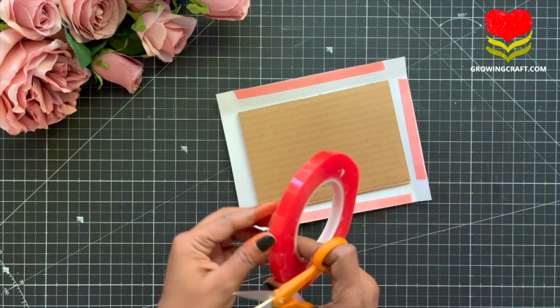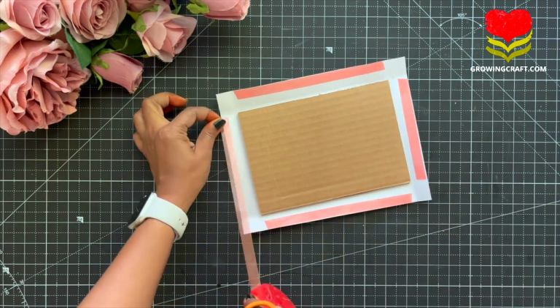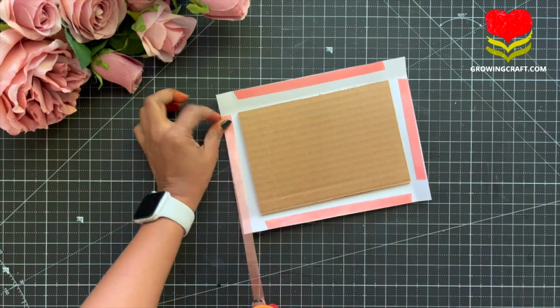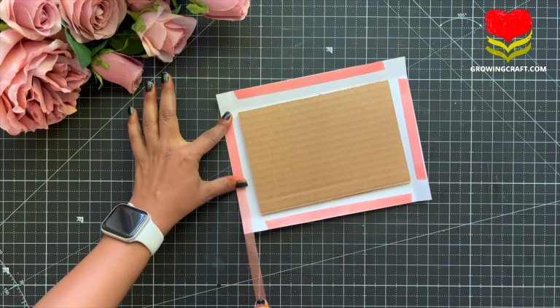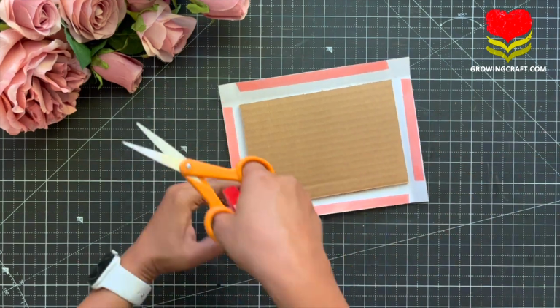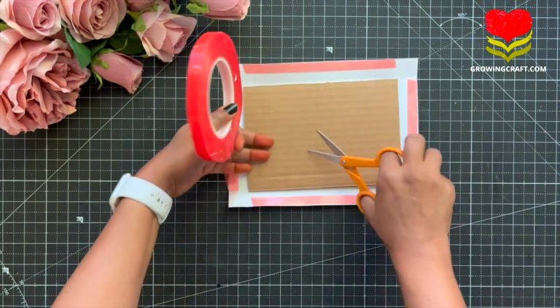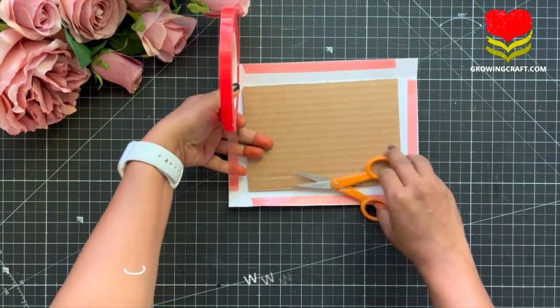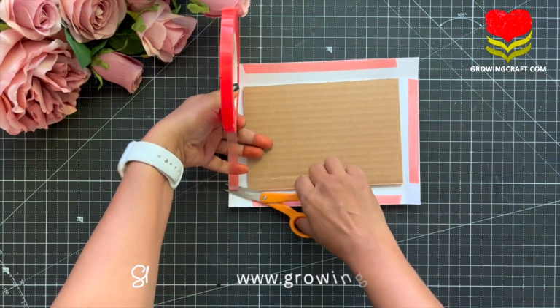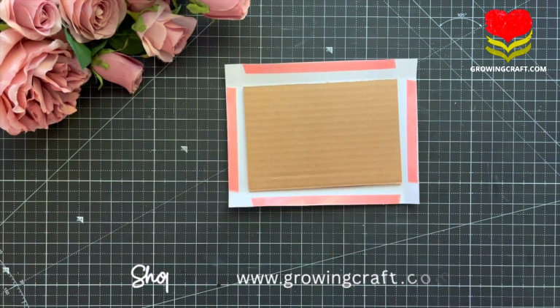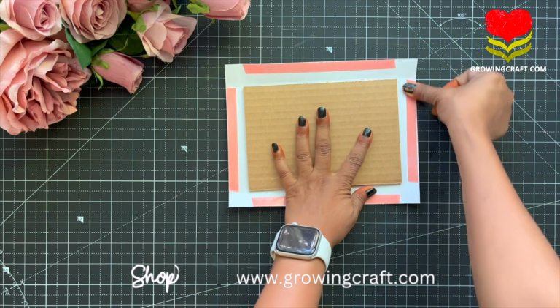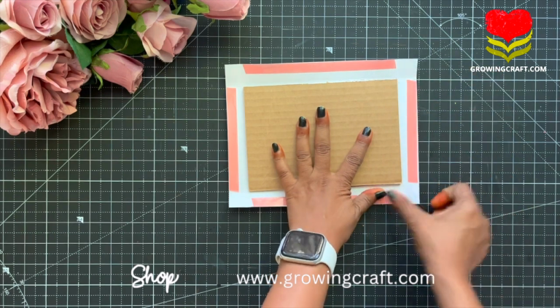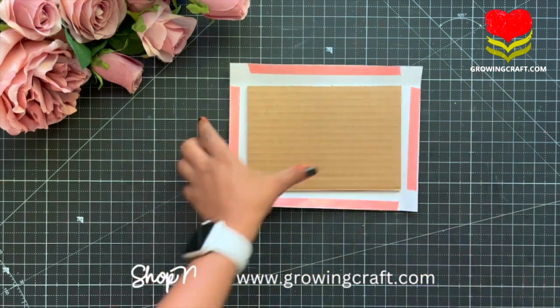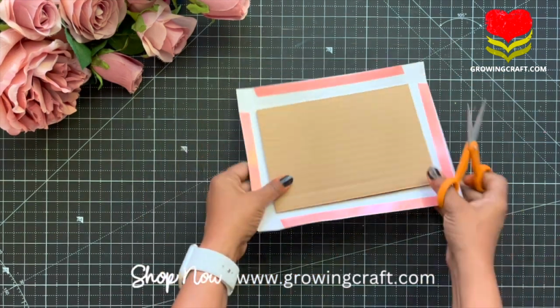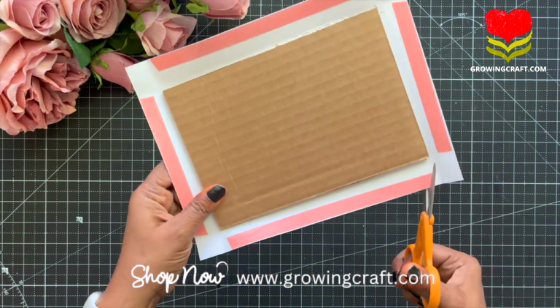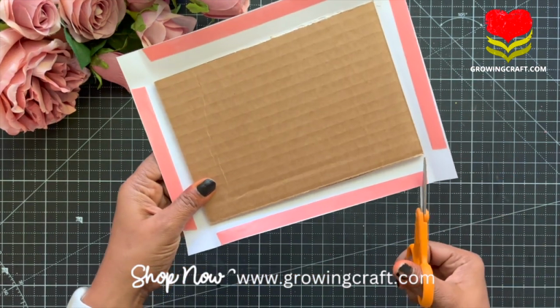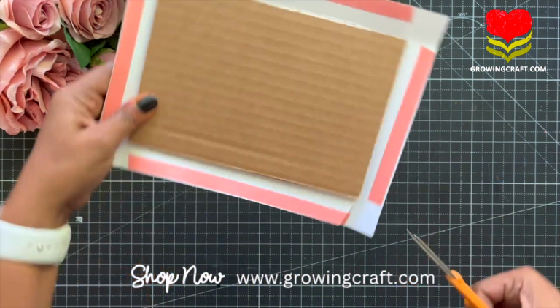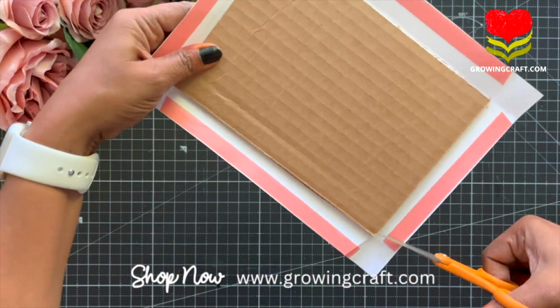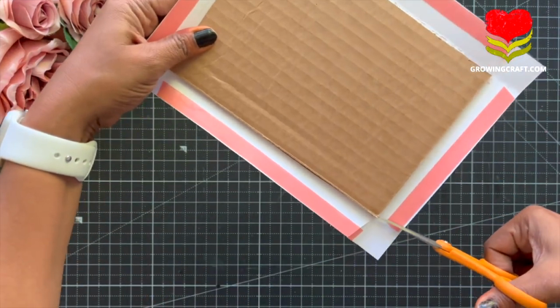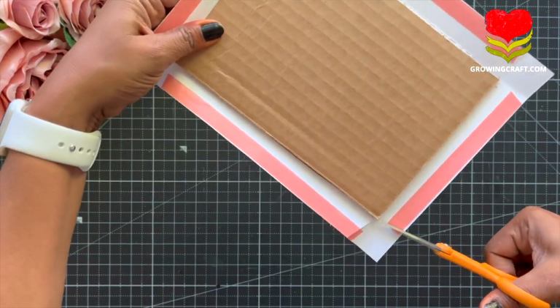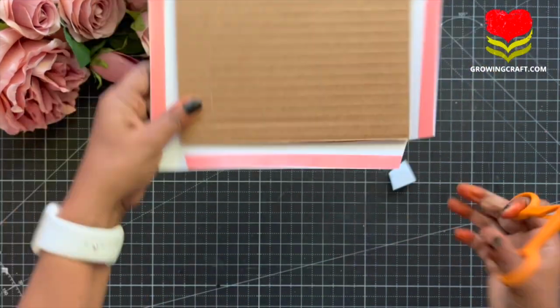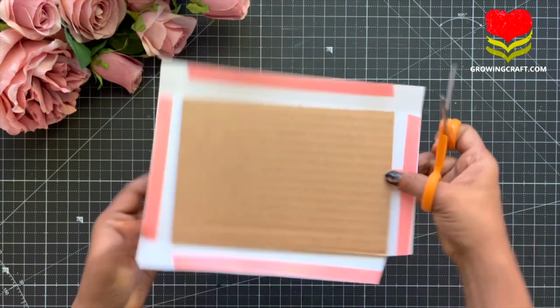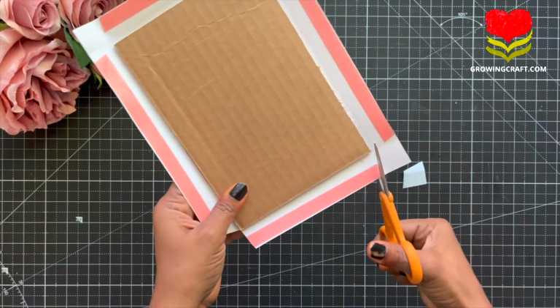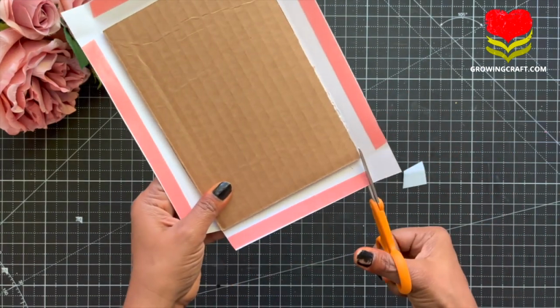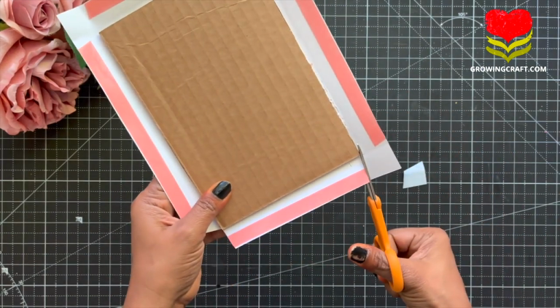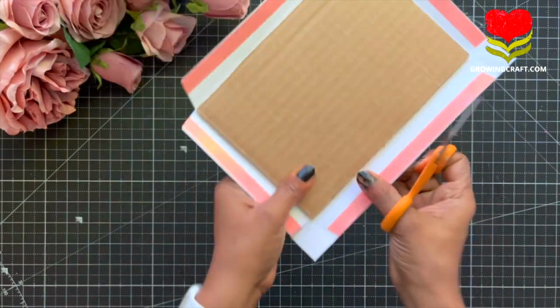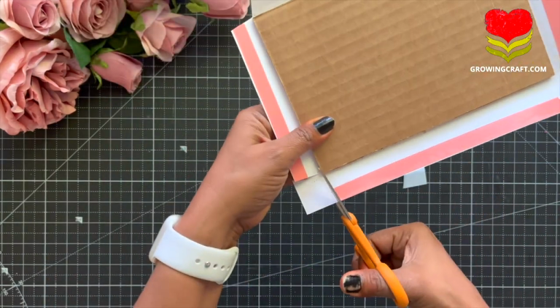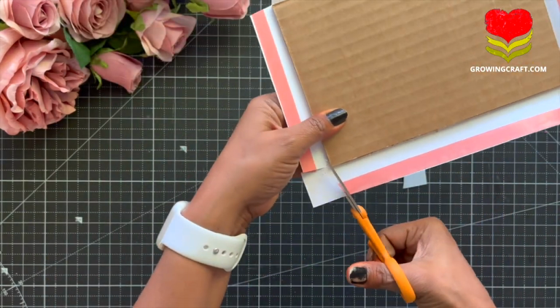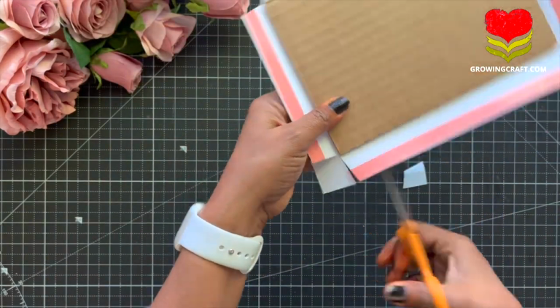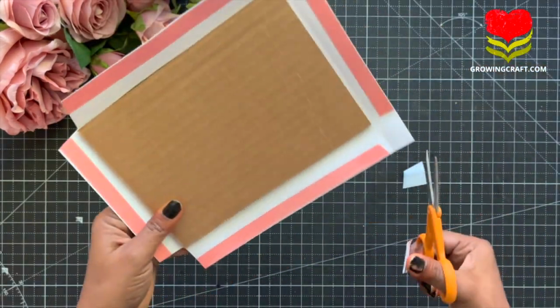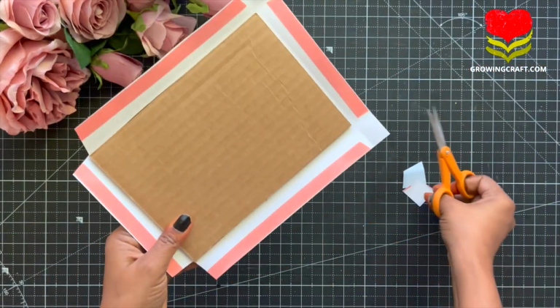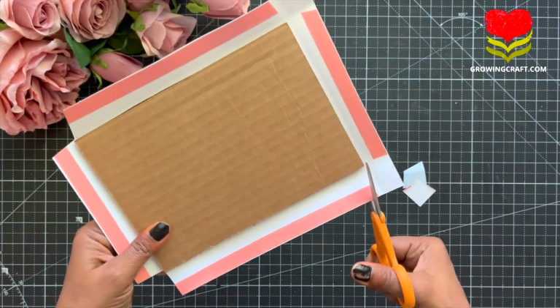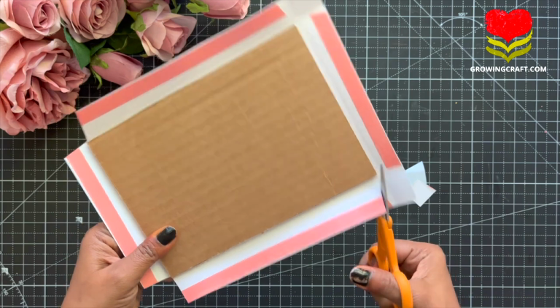So after applying the tacky tape, I am going to cut all the corners. If you know any other way of doing it, let me know in the comment section — how do you create your scrapbook covers? I would love to know that. You can always comment and we will be happy to know your techniques.